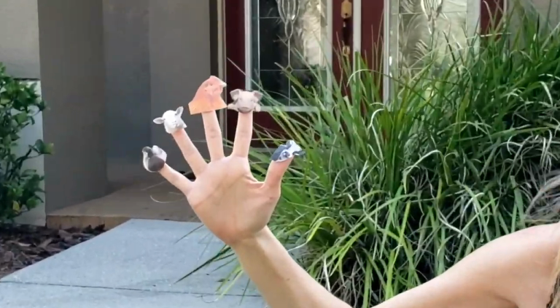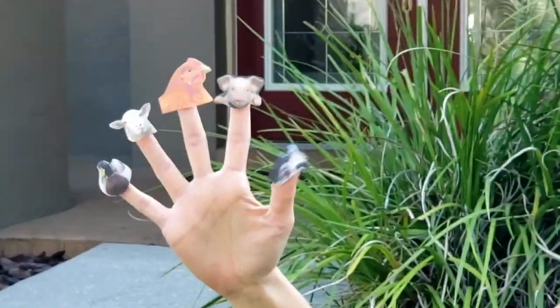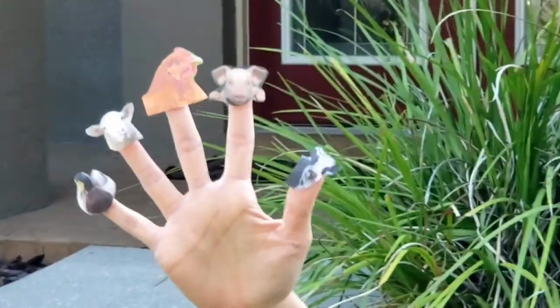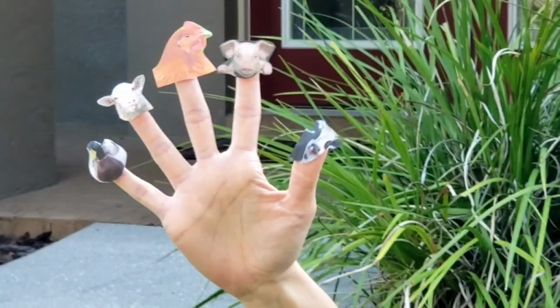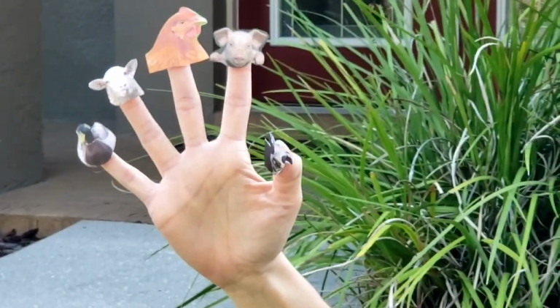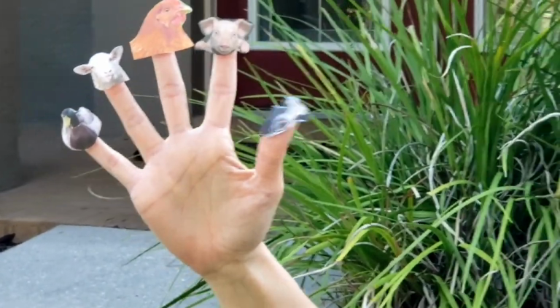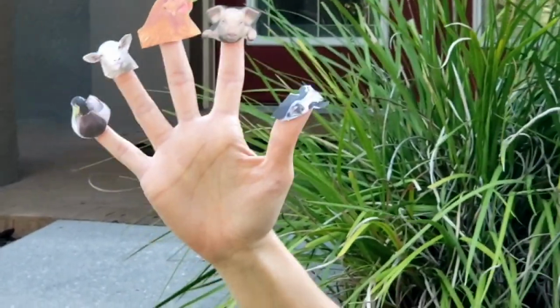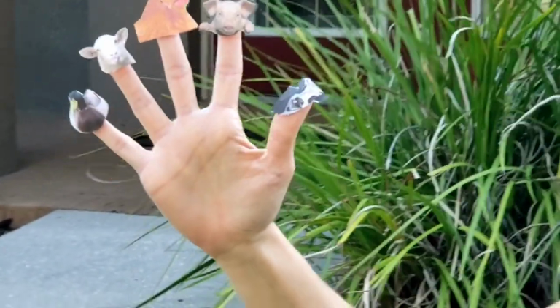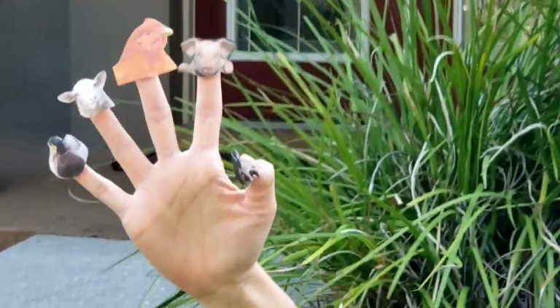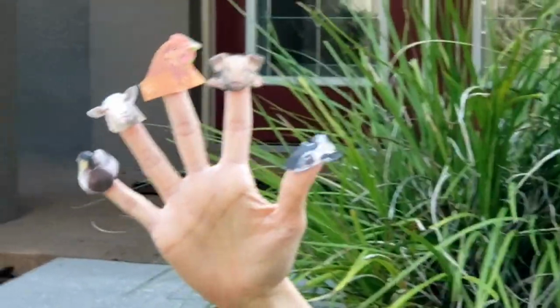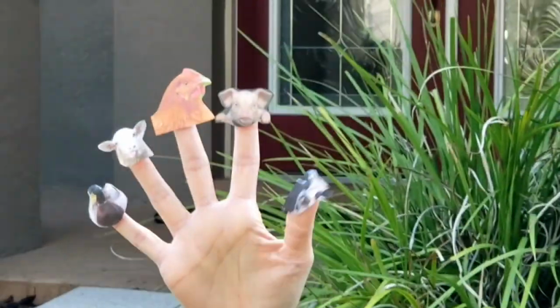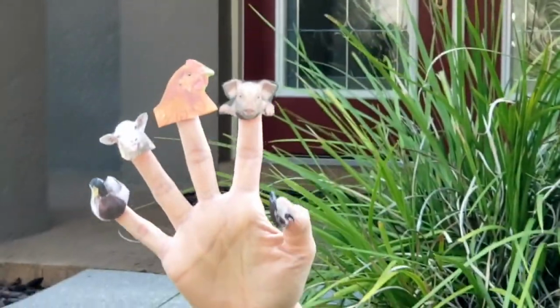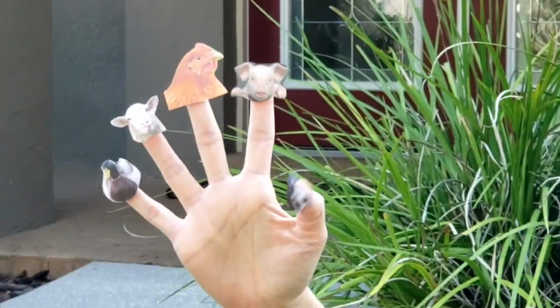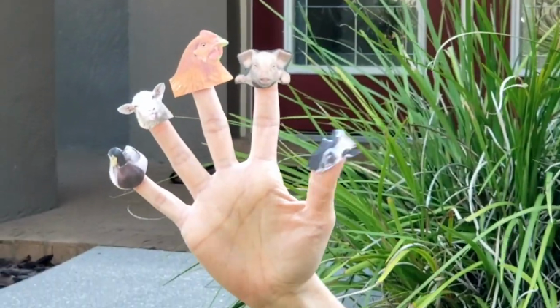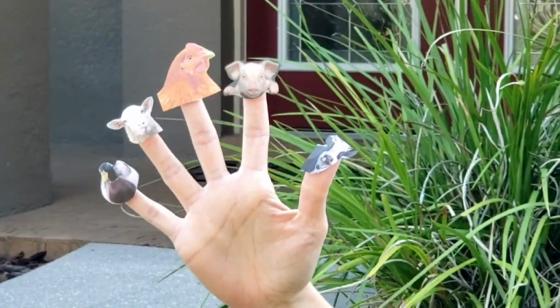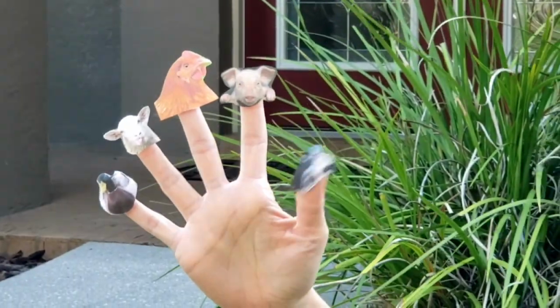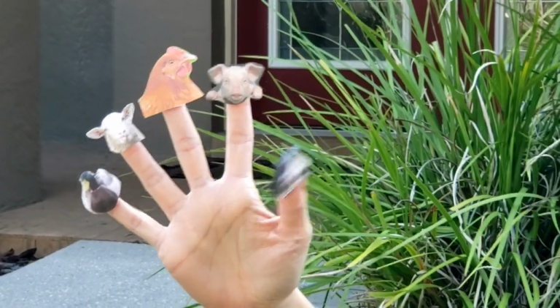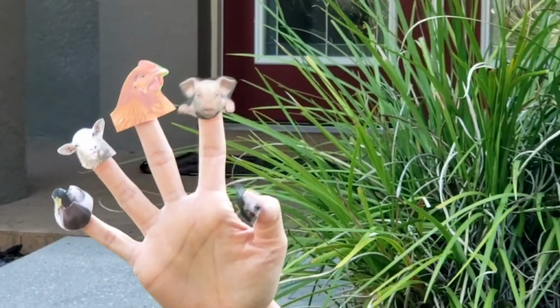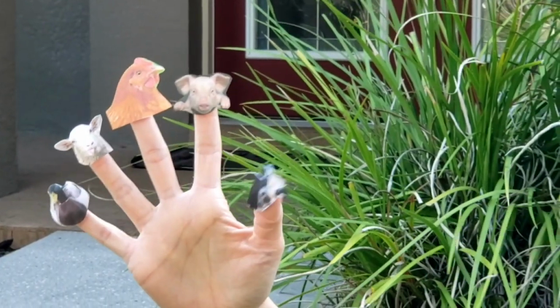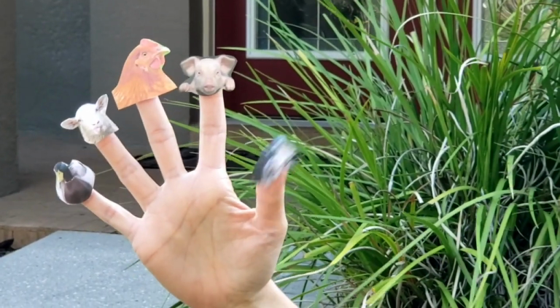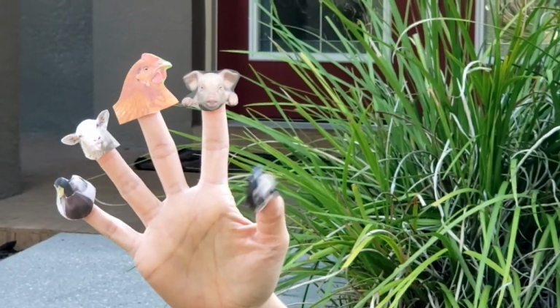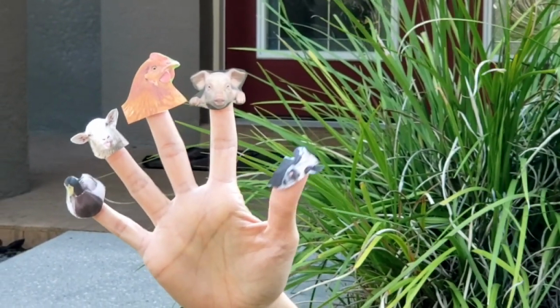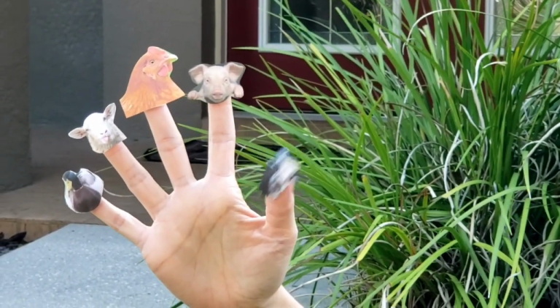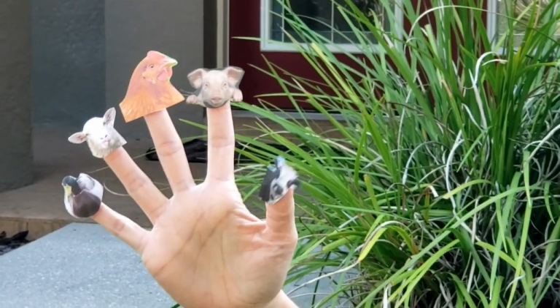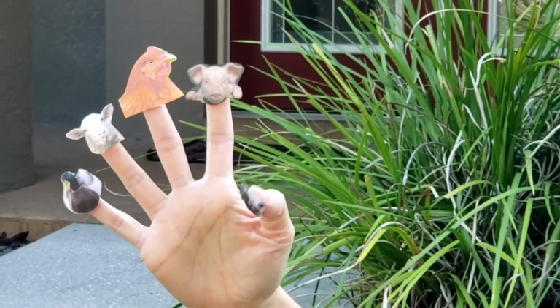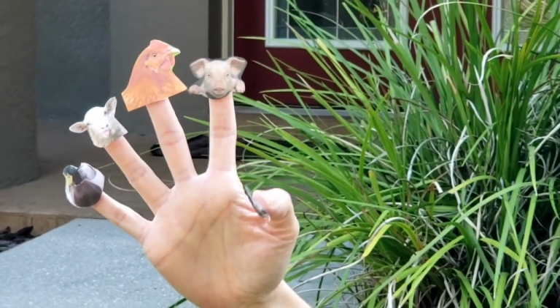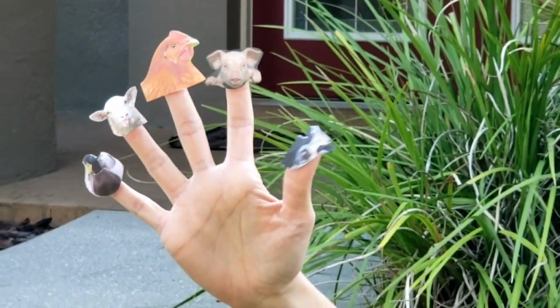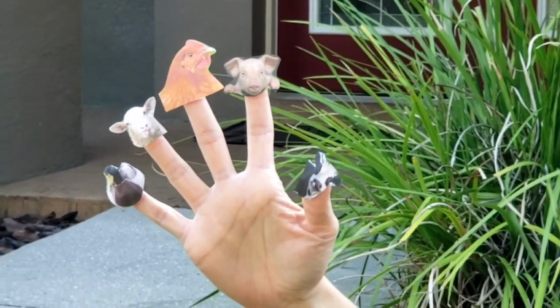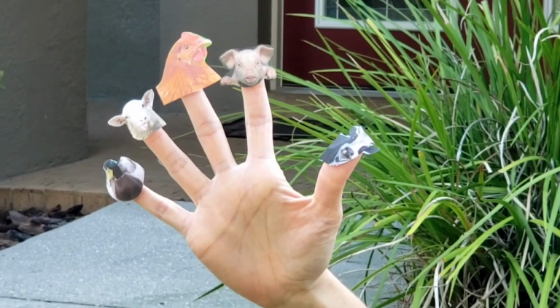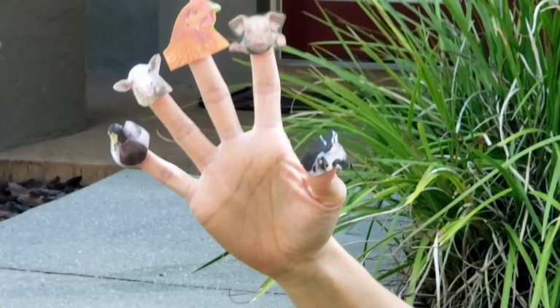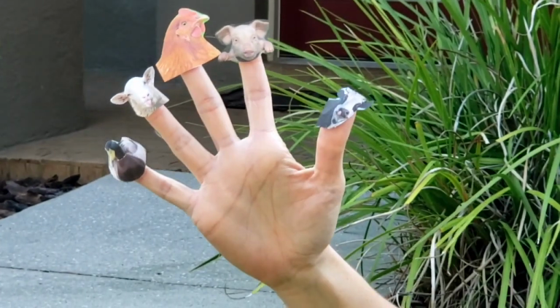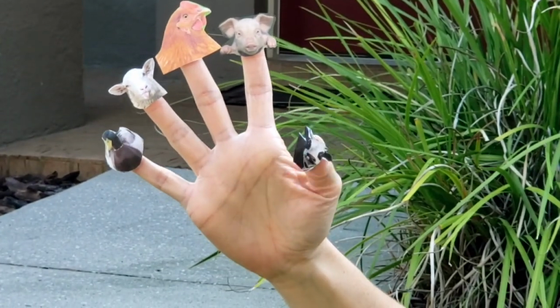Cow finger, cow finger, where are you? Here I am, here I am, how do you do? Cow finger, cow finger, what do you say? Moo, moo.